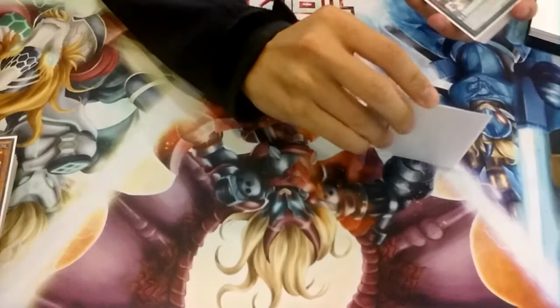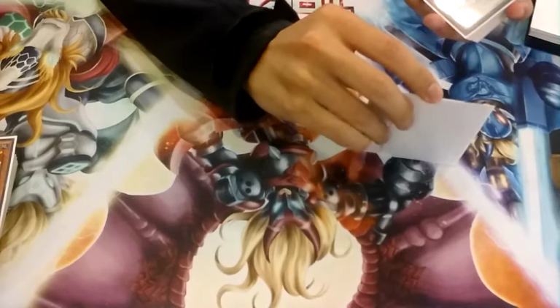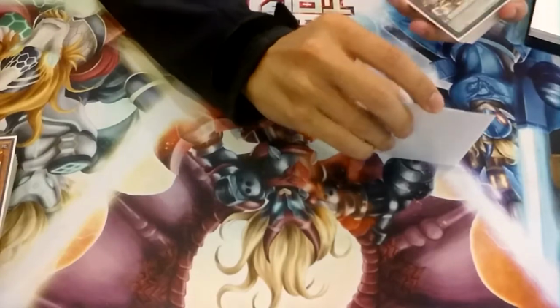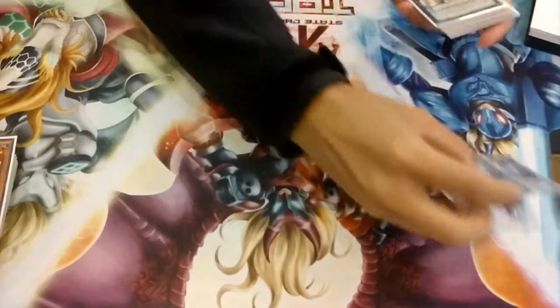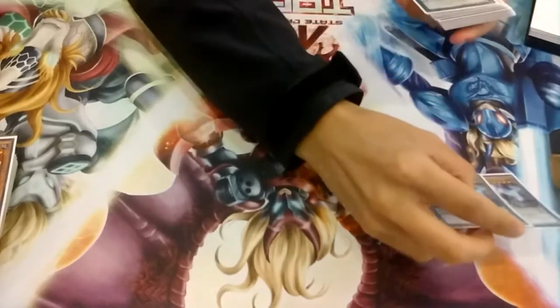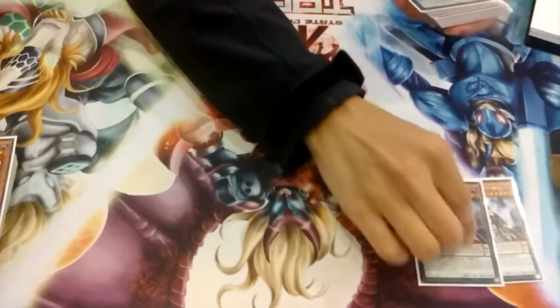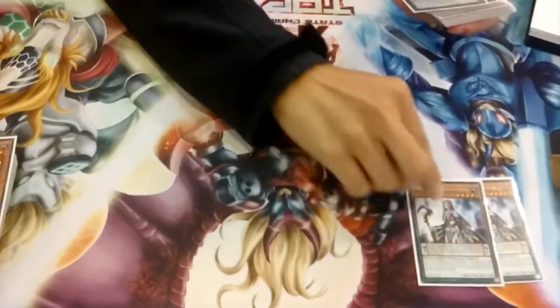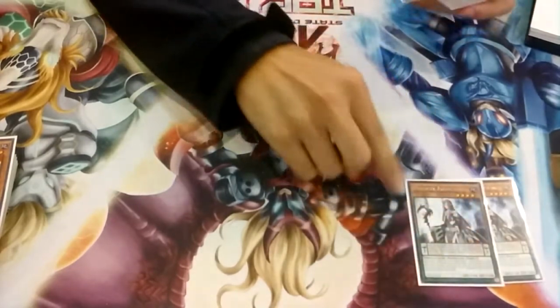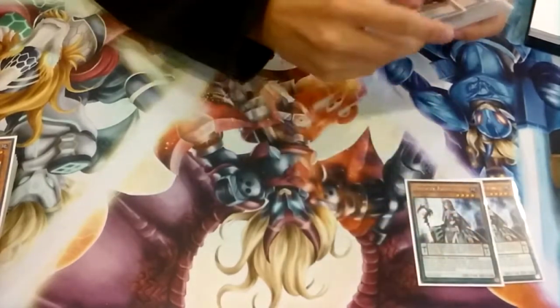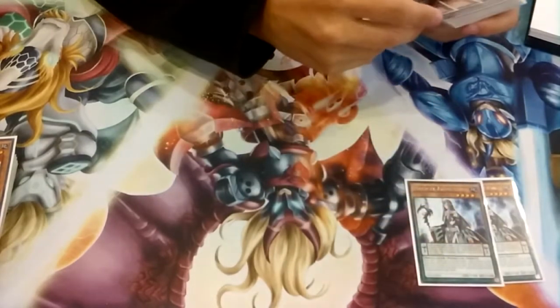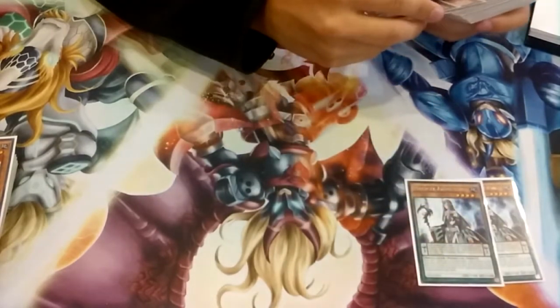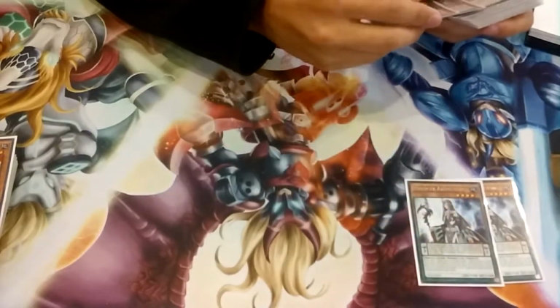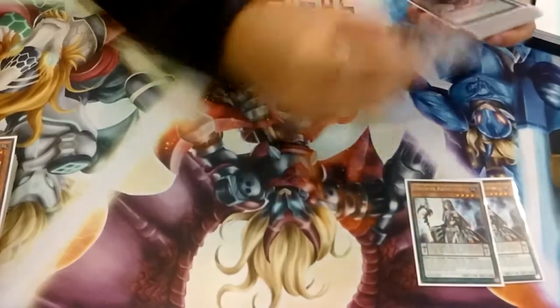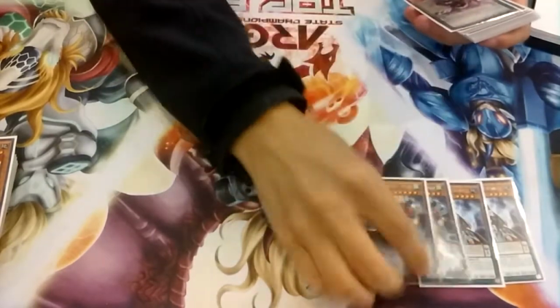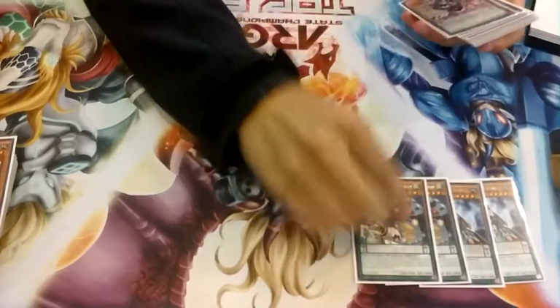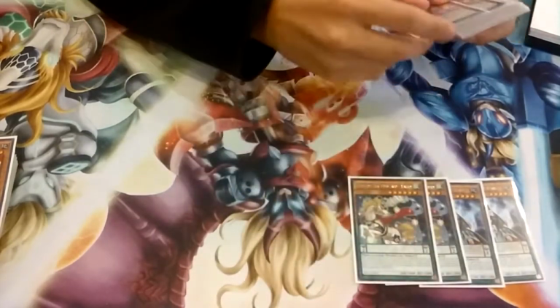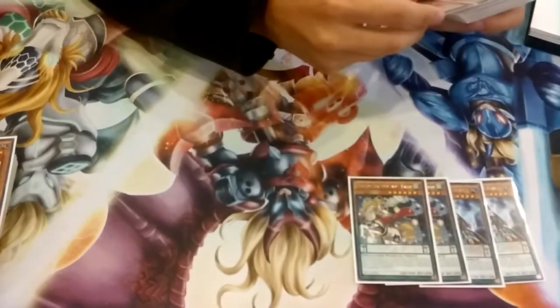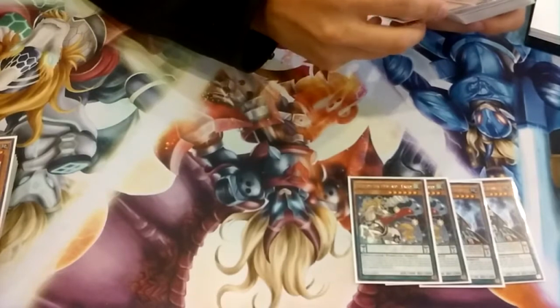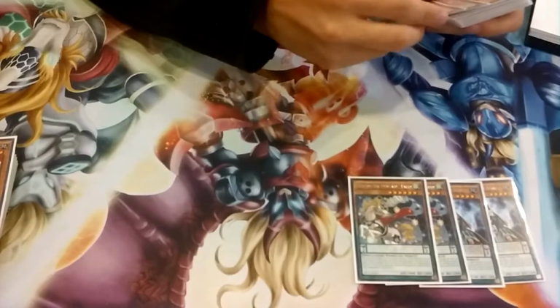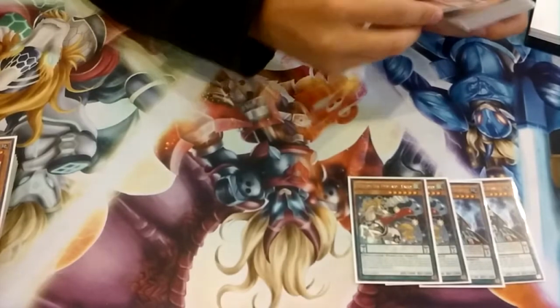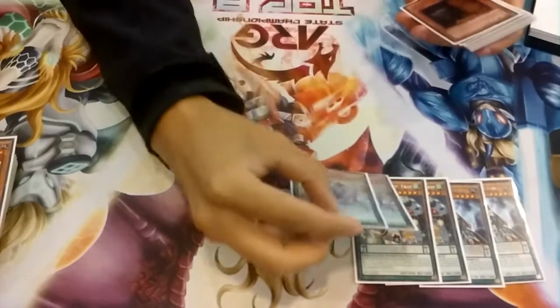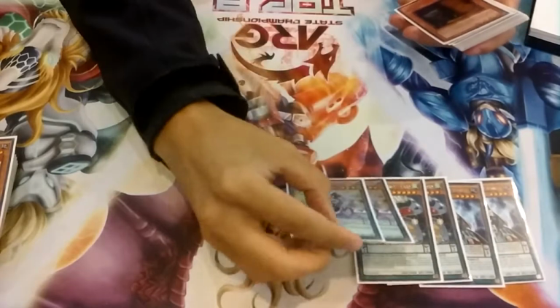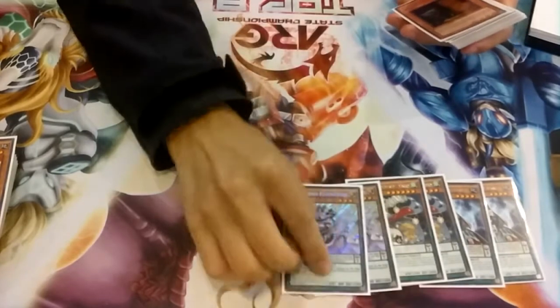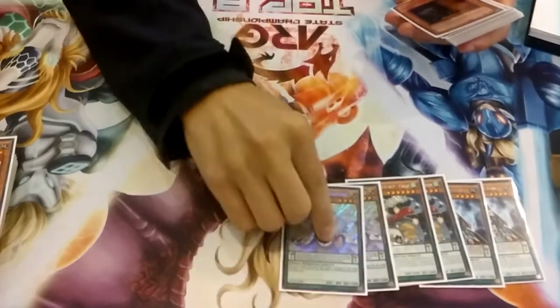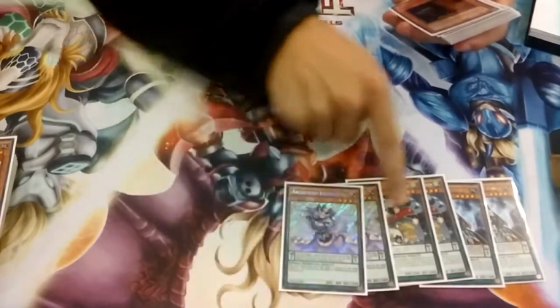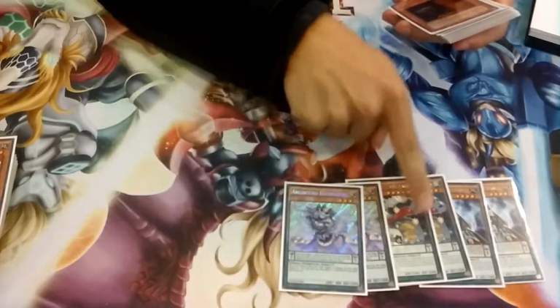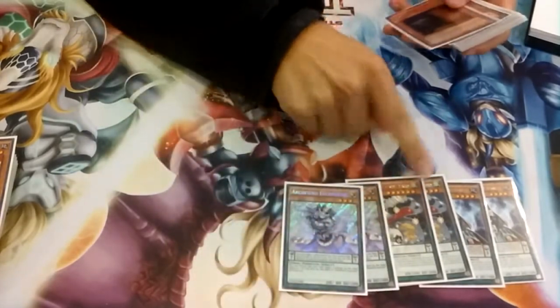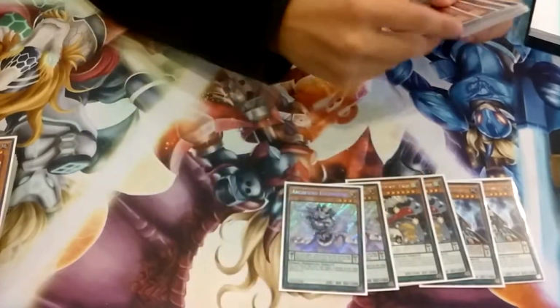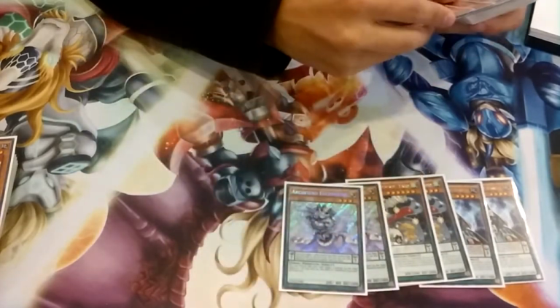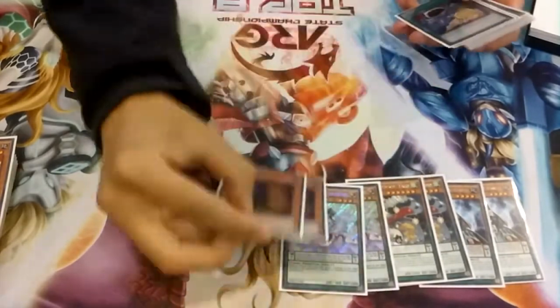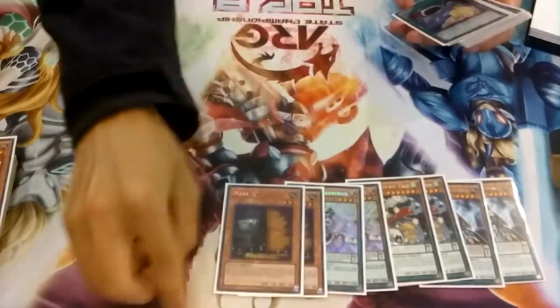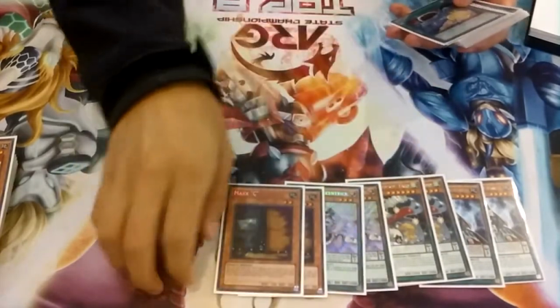Your non-Performapal Pals cards: Abductor, because it can get you a search, a Curant to bounce things in XYZ matchups, high scale so that you can pendulum it out, and then two Maxes.